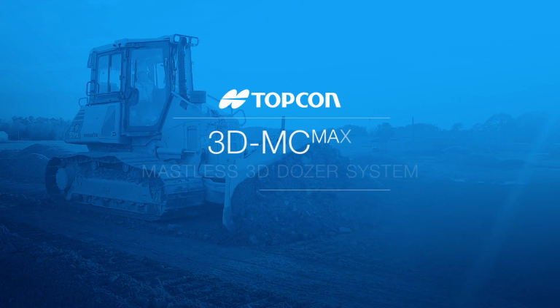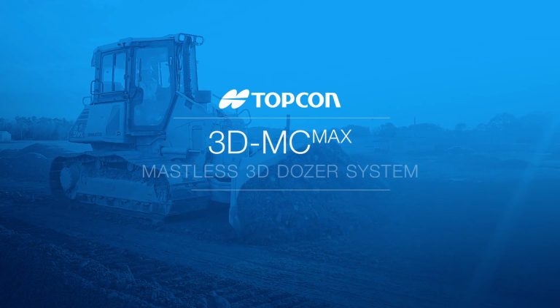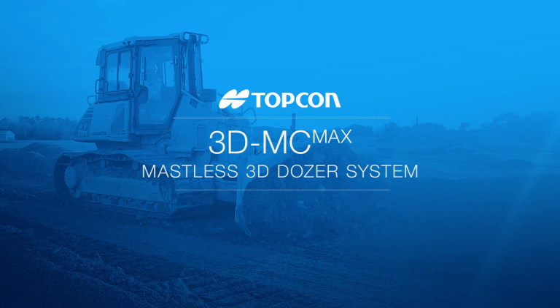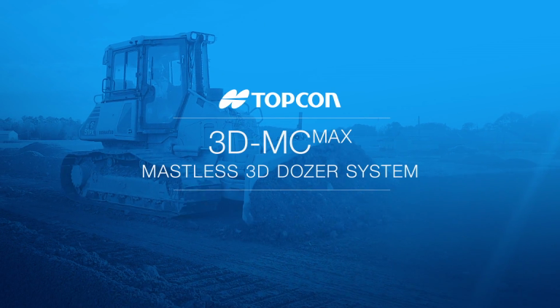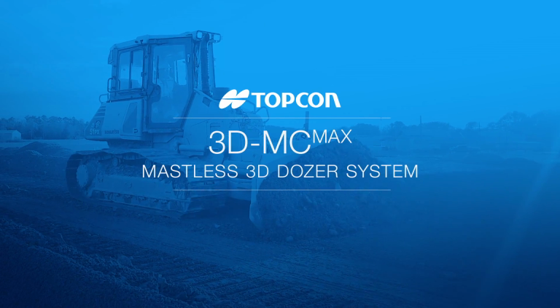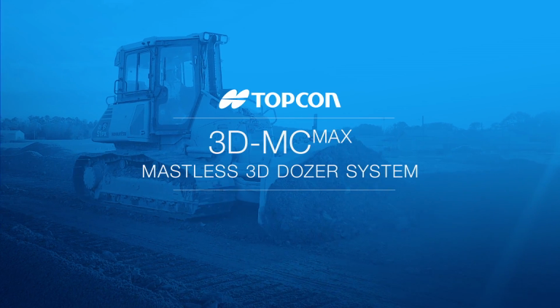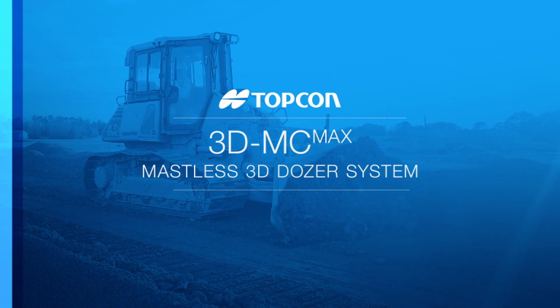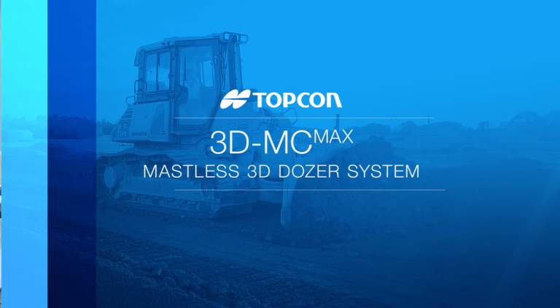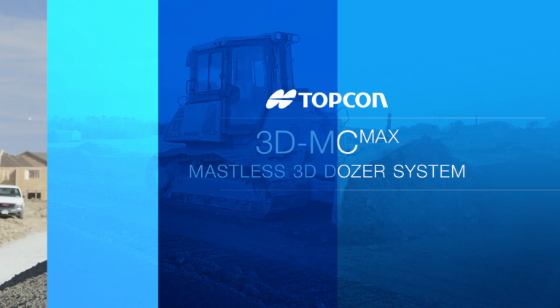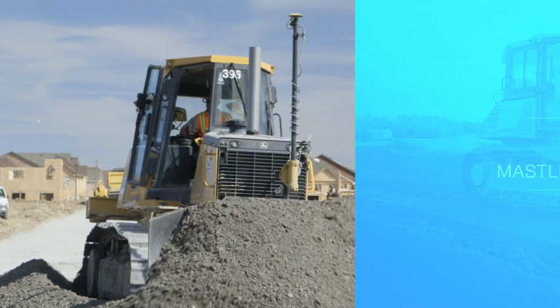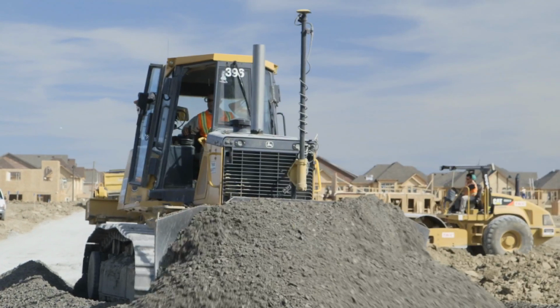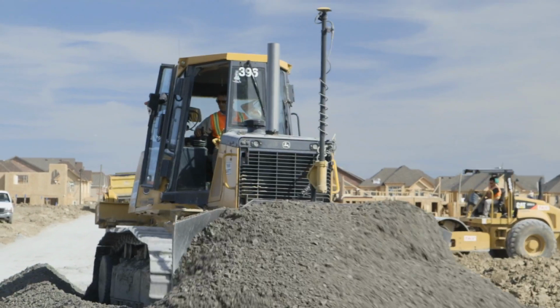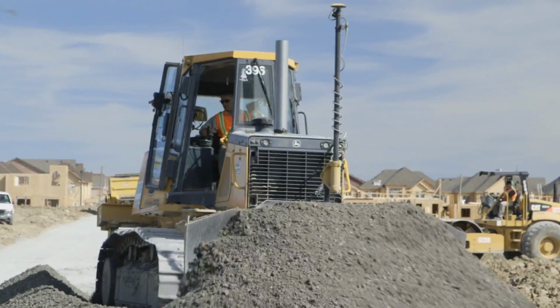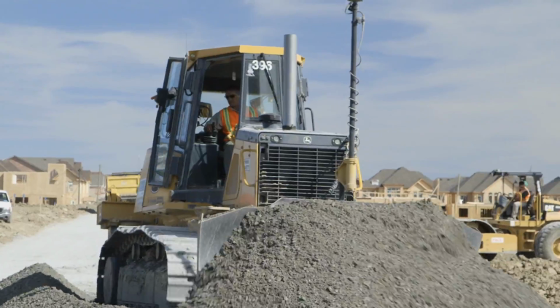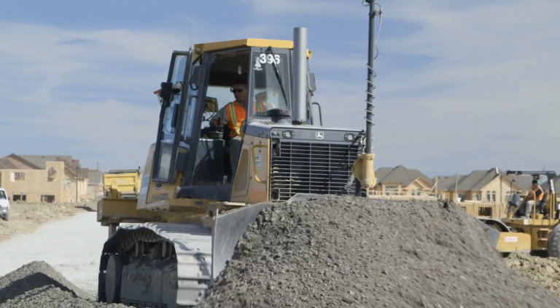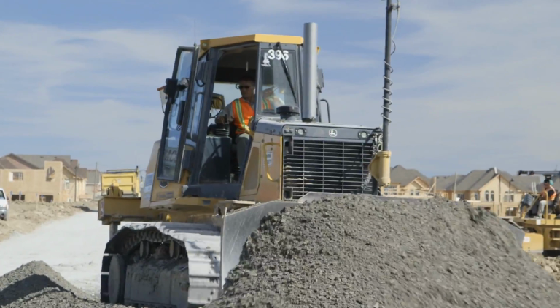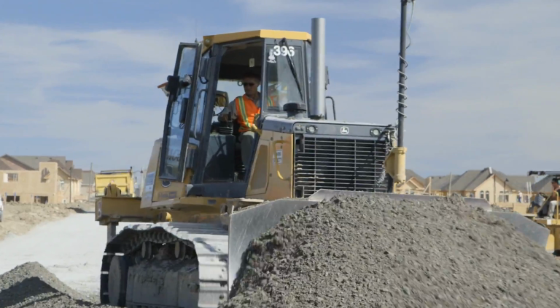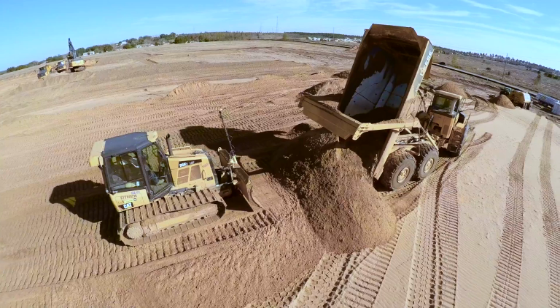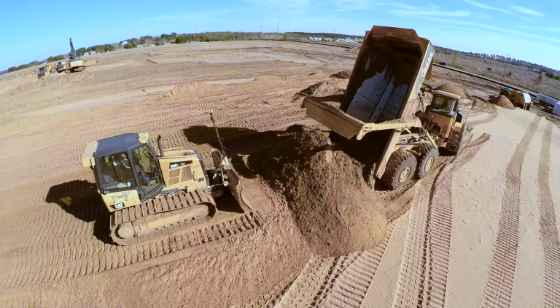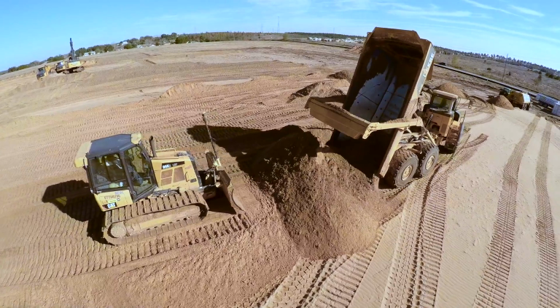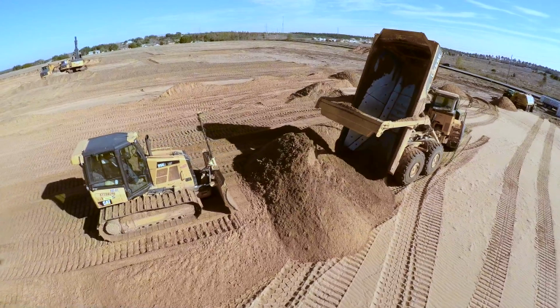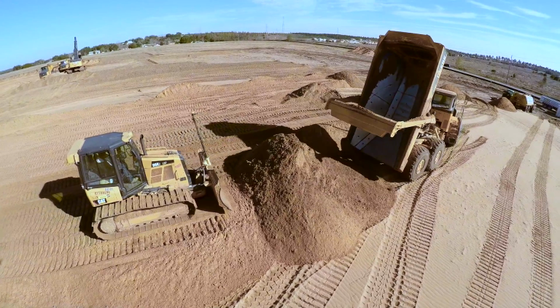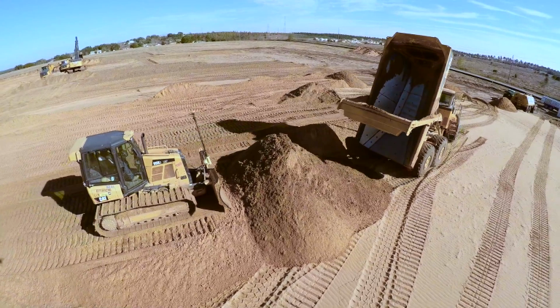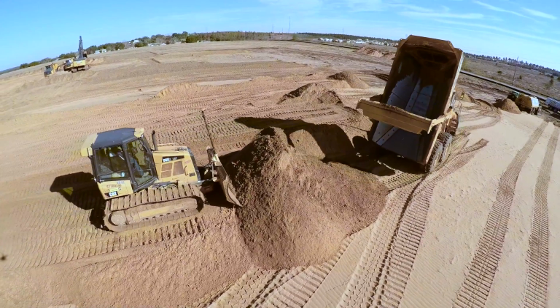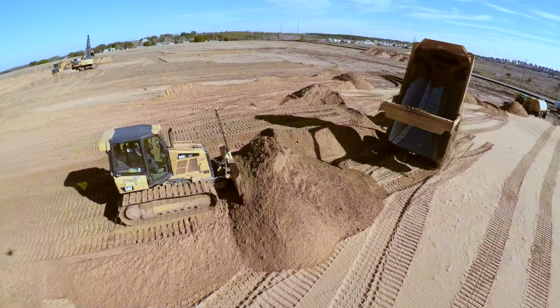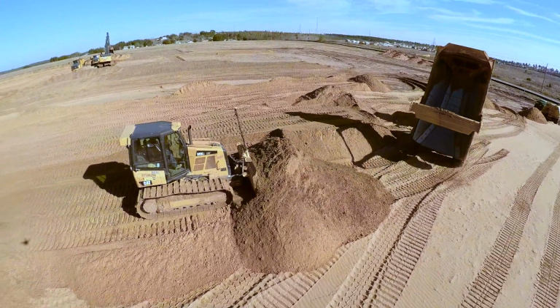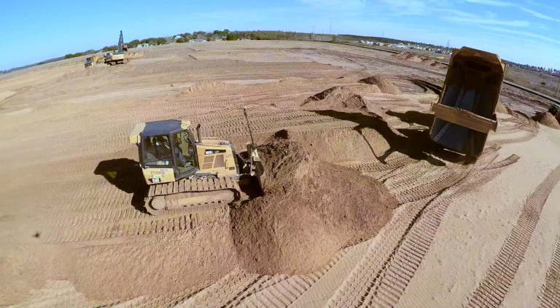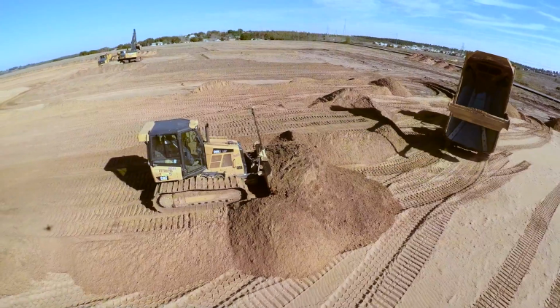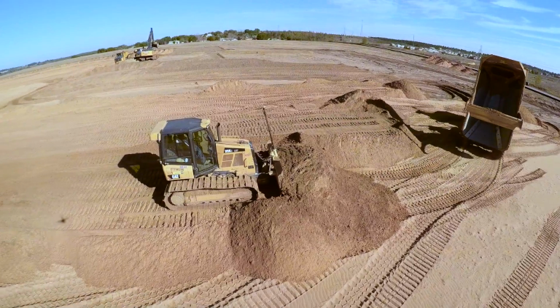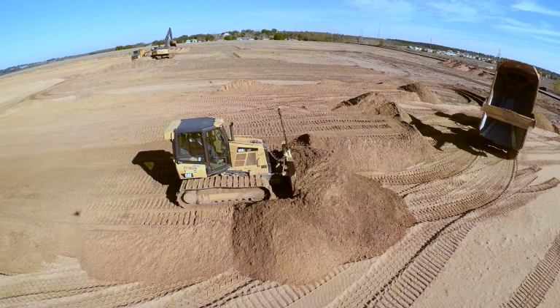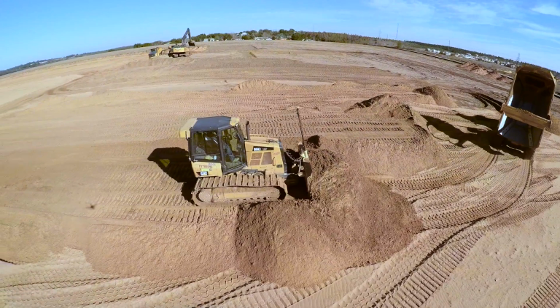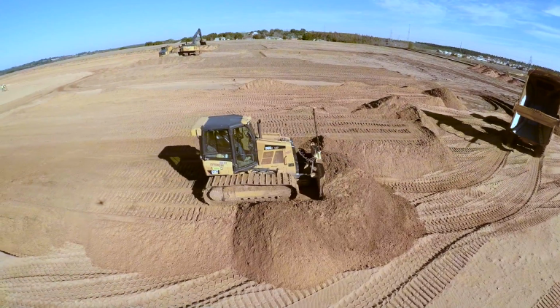The introduction of GPS-guided machine automation completely changed the way construction work could be done. TopCon has always led the way by manufacturing the first fully automated machine control systems.